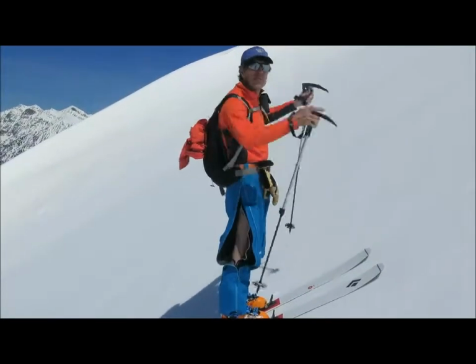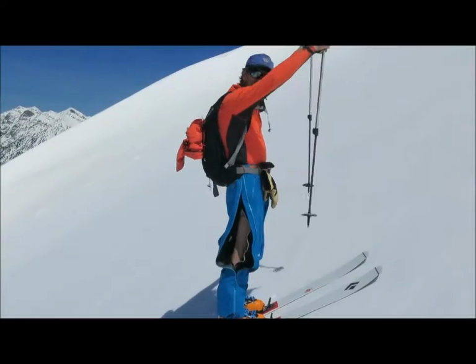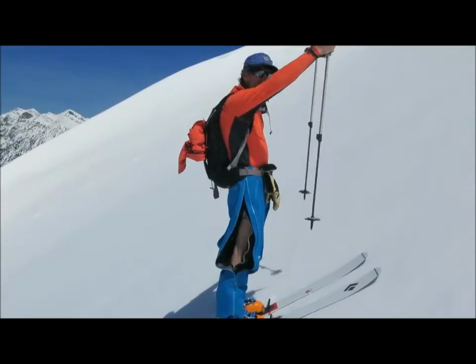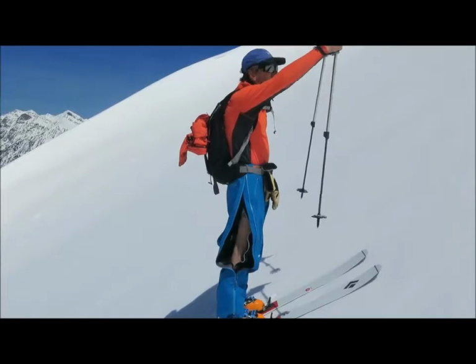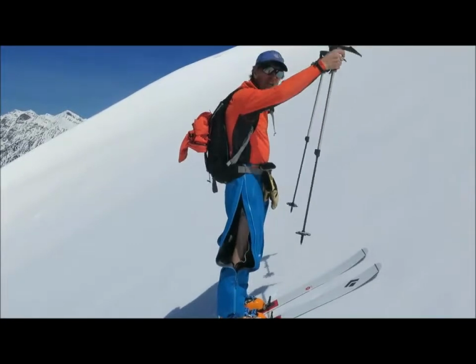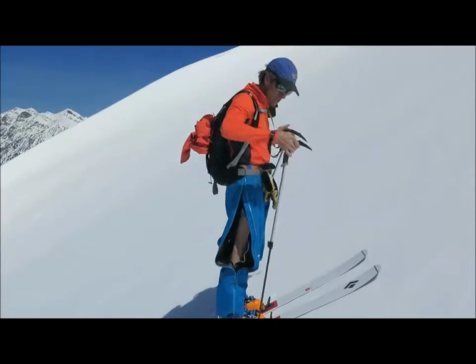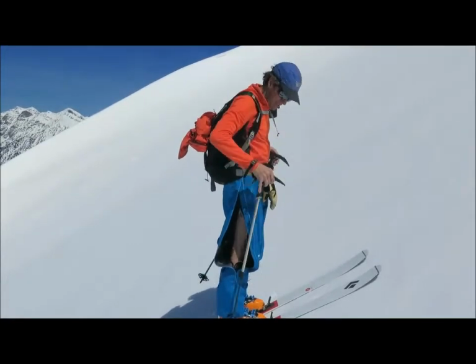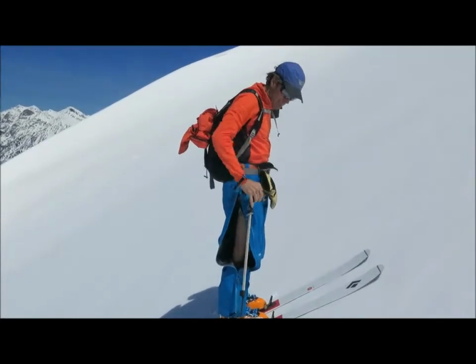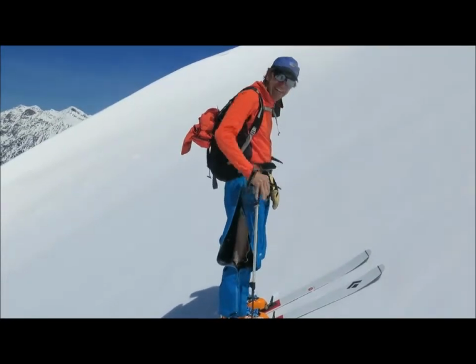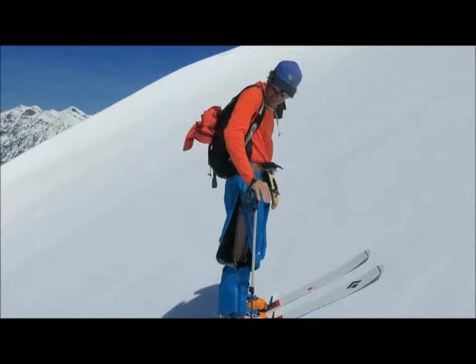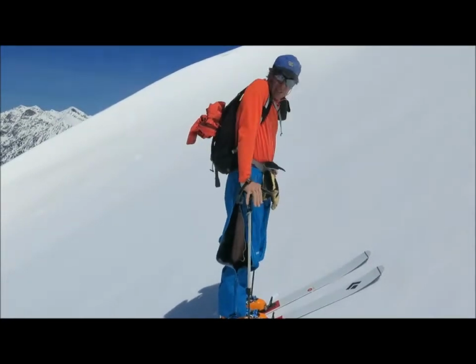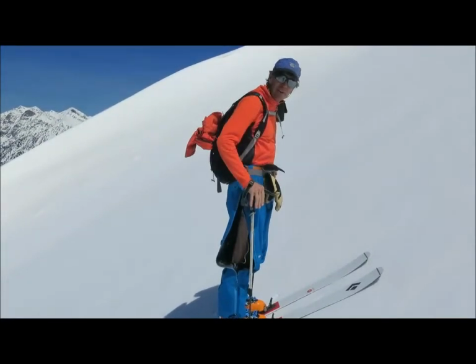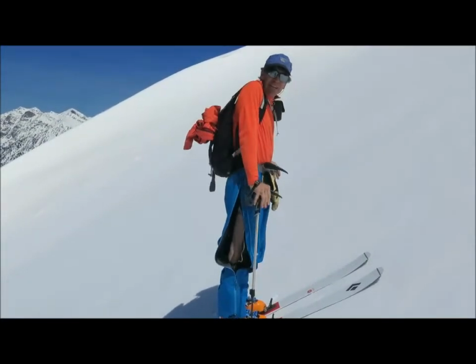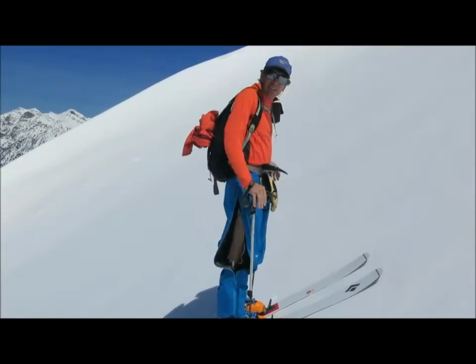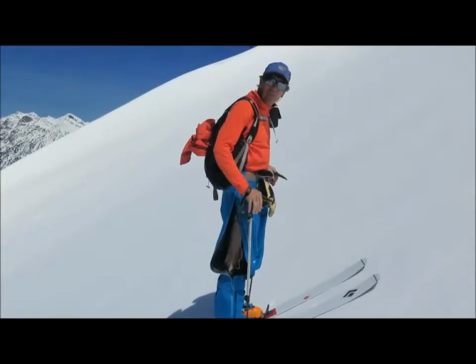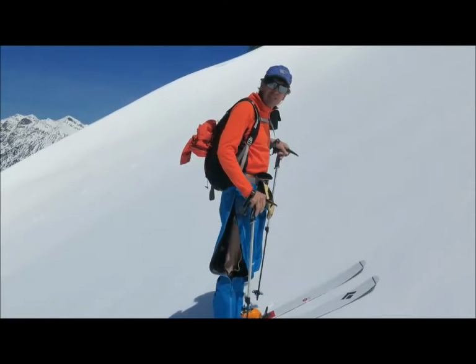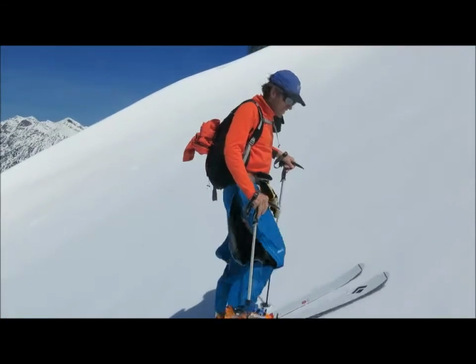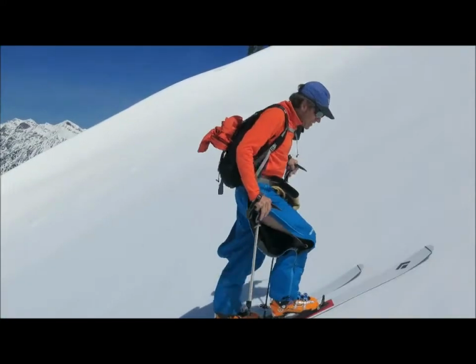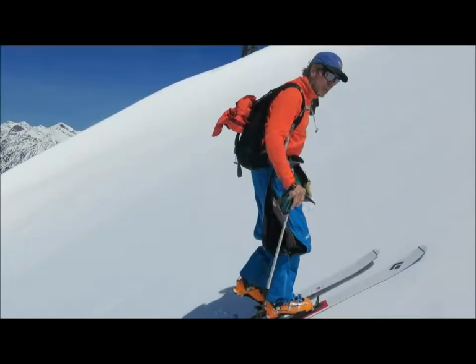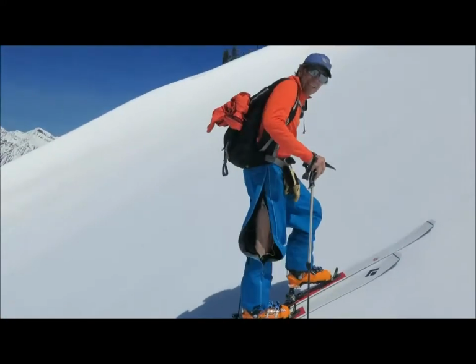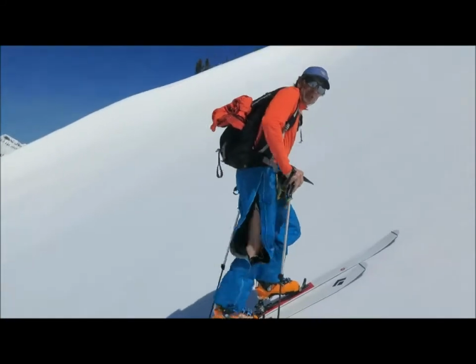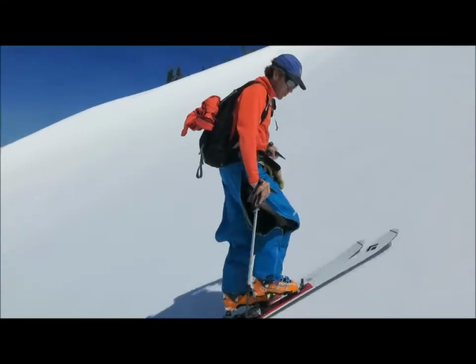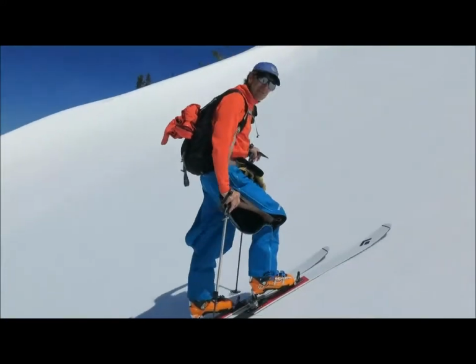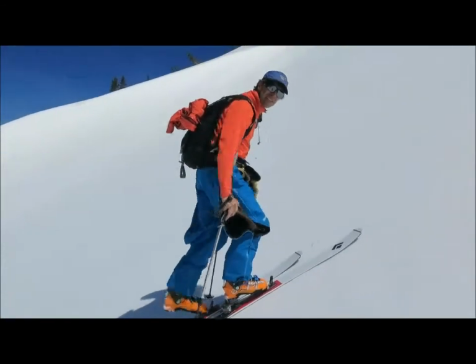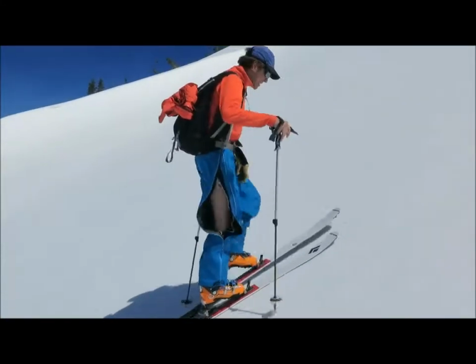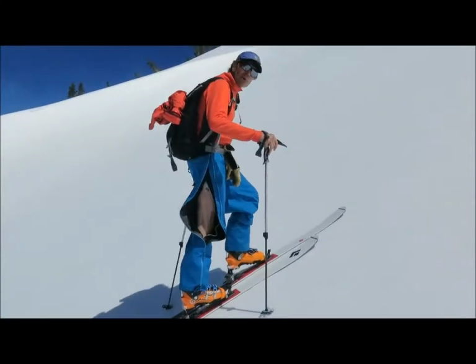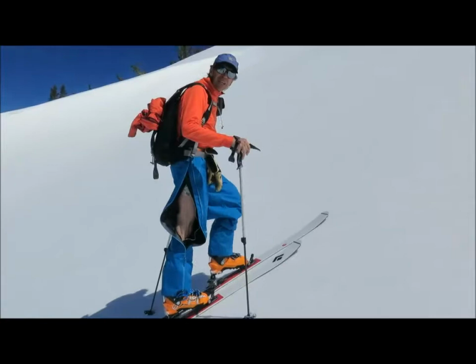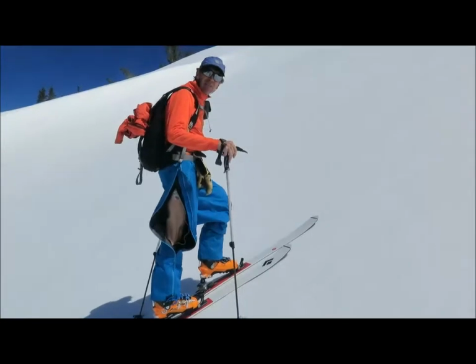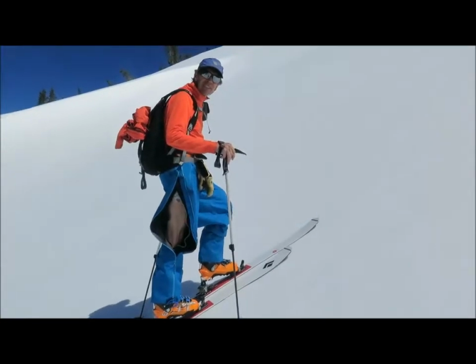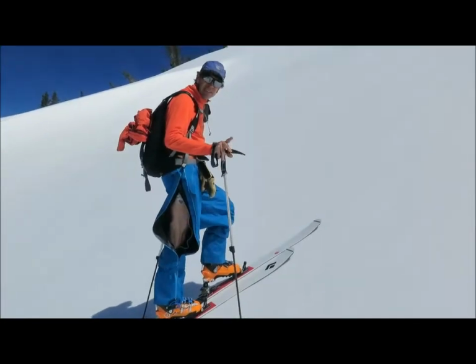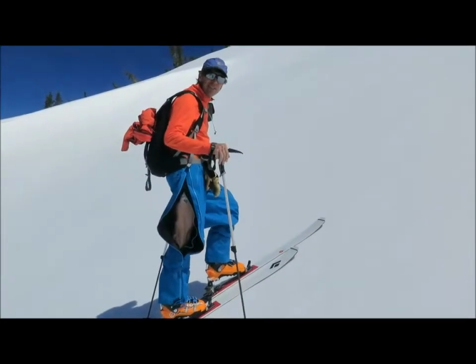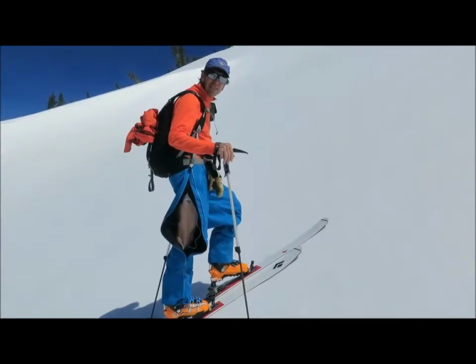So instead of pulling yourself up like this with long poles, you can have them down here and just straighten your arm out a little bit. You have a lot more leverage — push away, push through your heels. You can motor straight up stuff like this. It's just the tip.